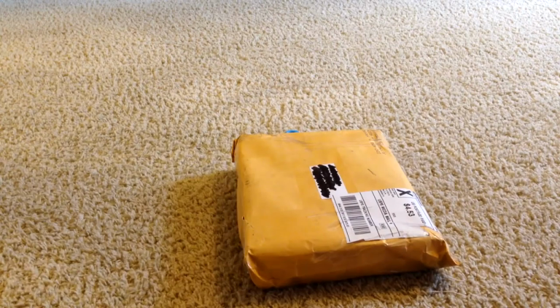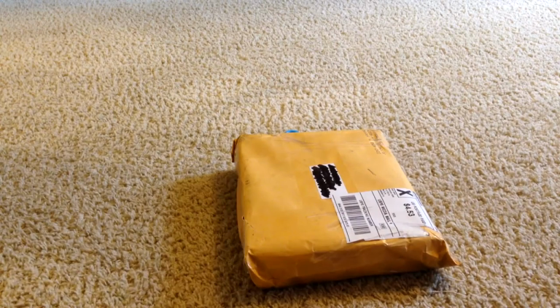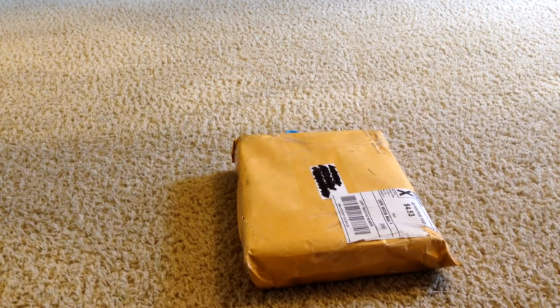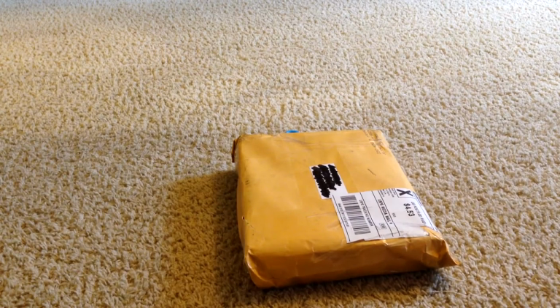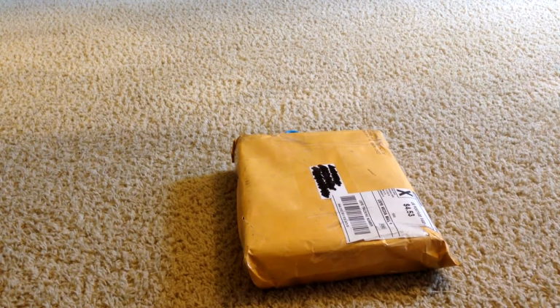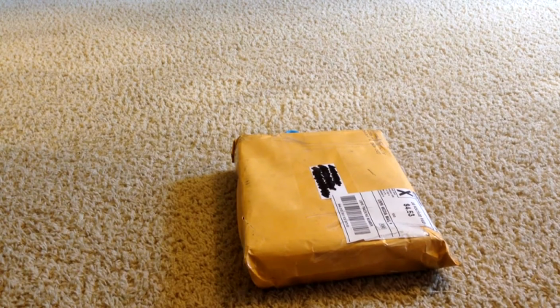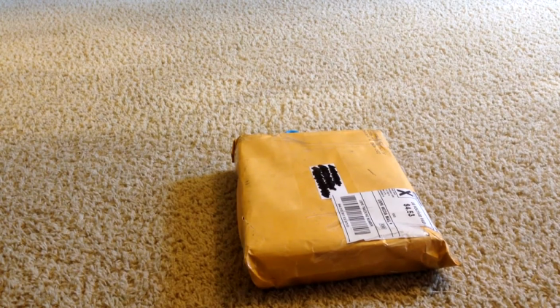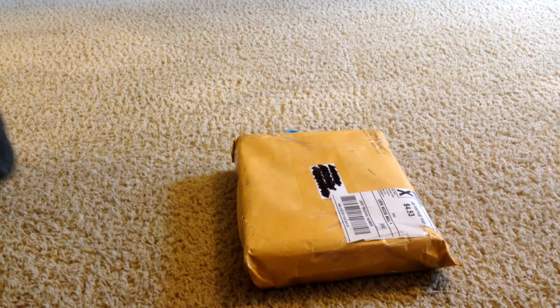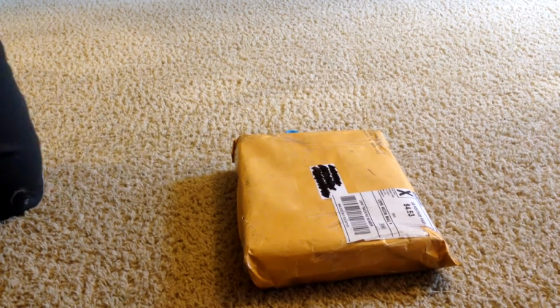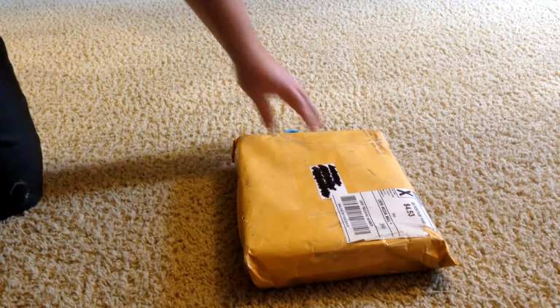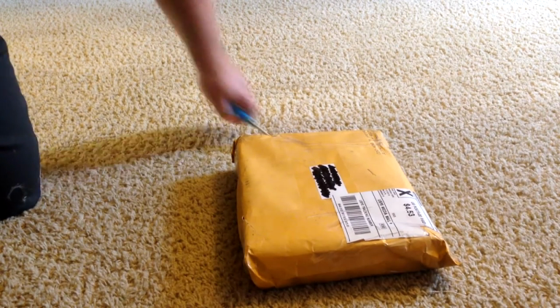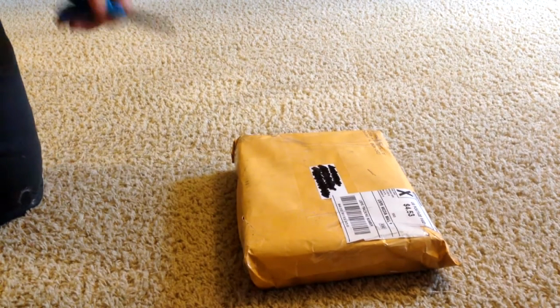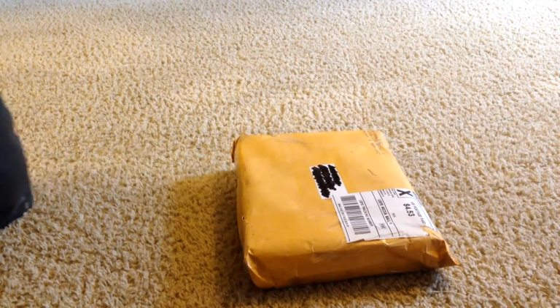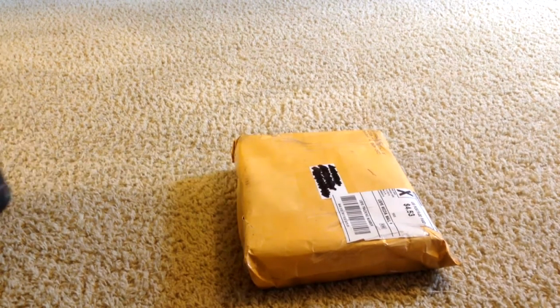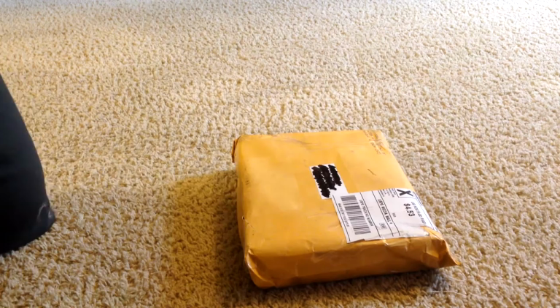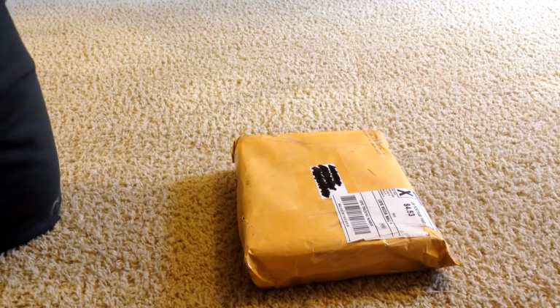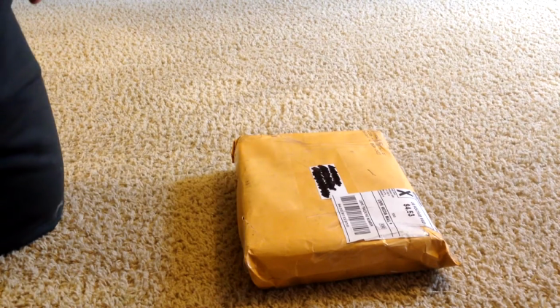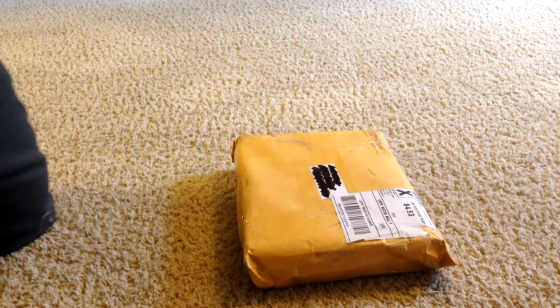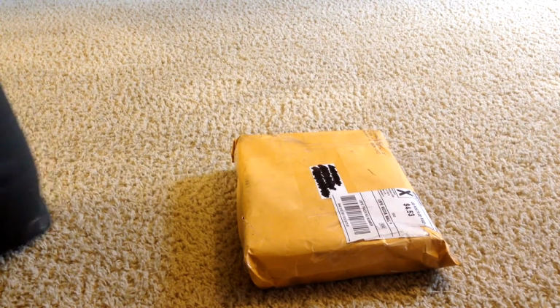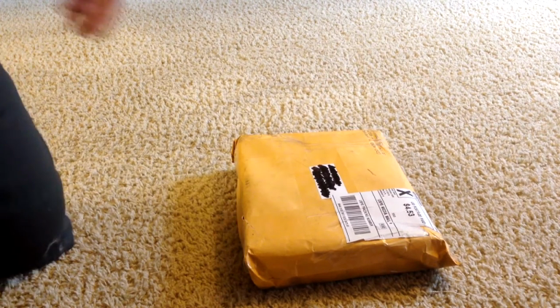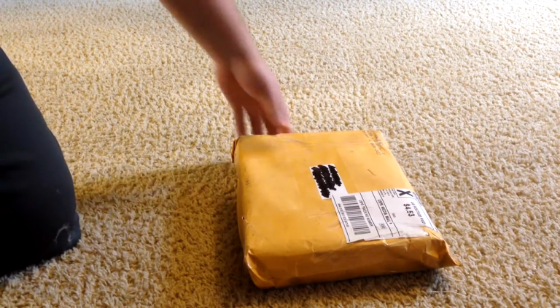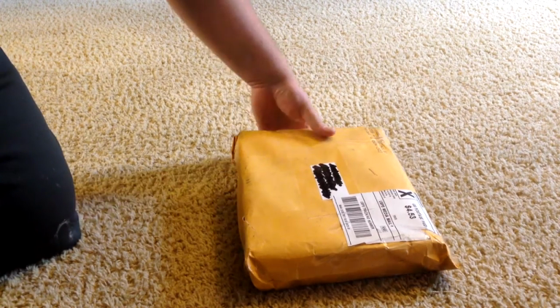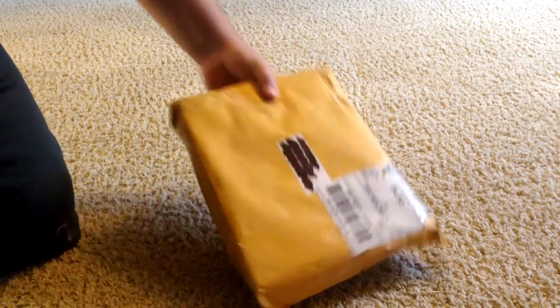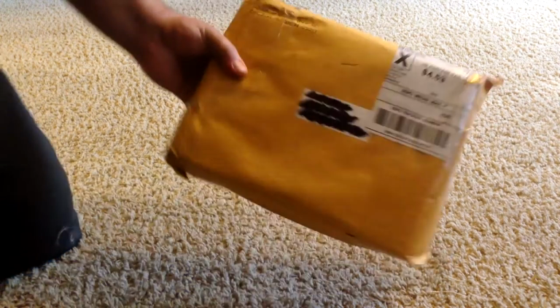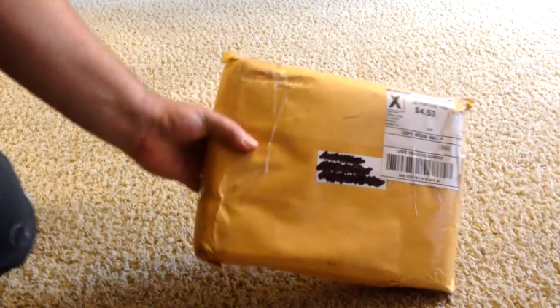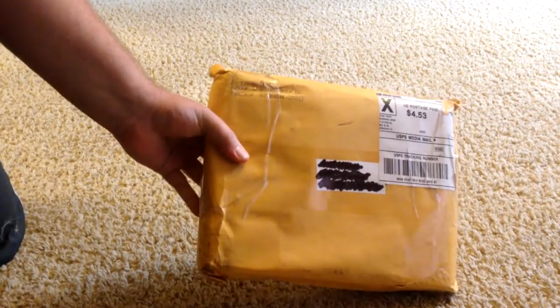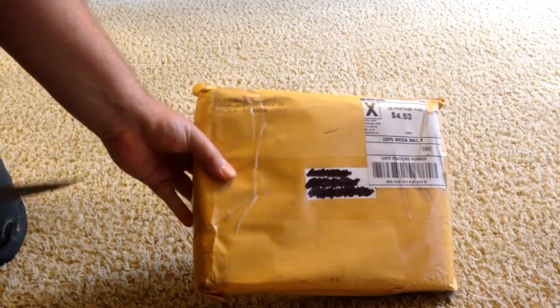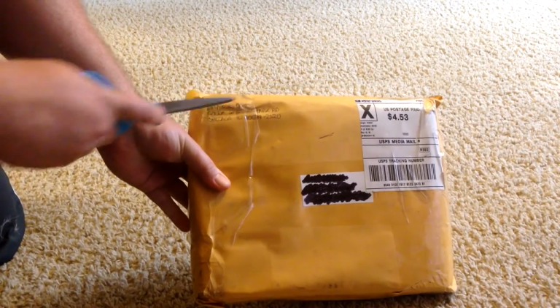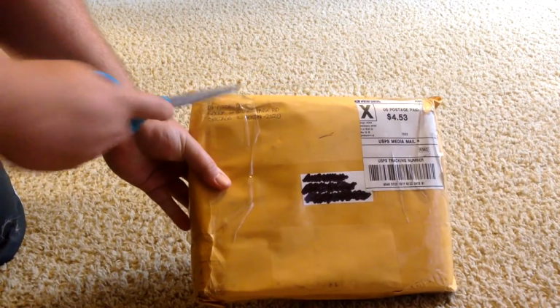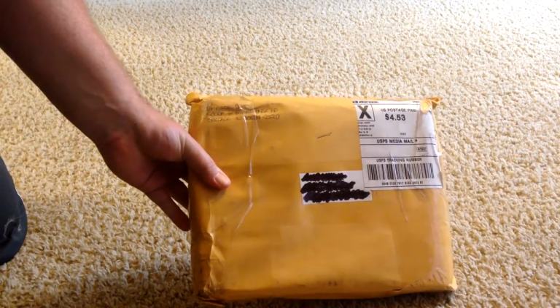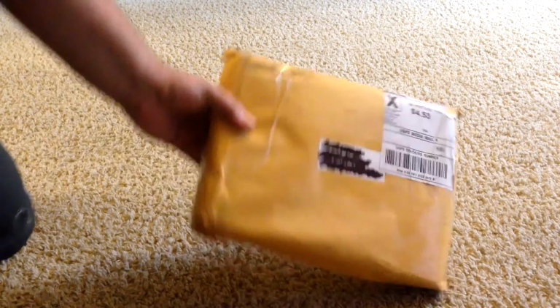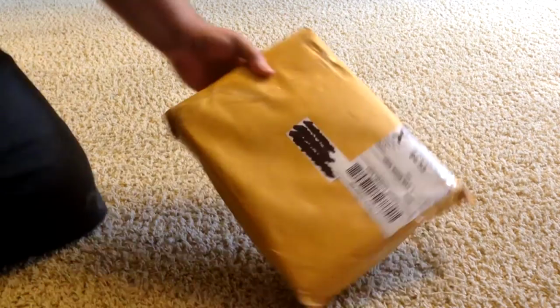Hello everyone, got a package in the mail a couple days ago, finally having a chance to open it up. The package is from Emperor's Press.